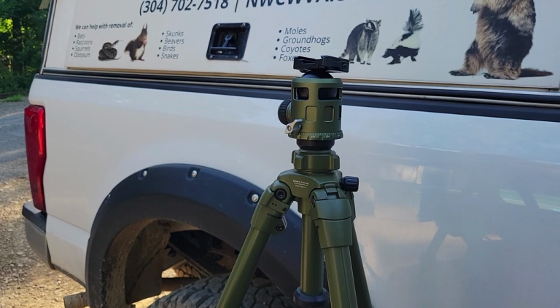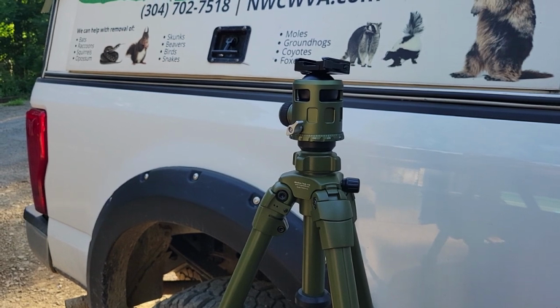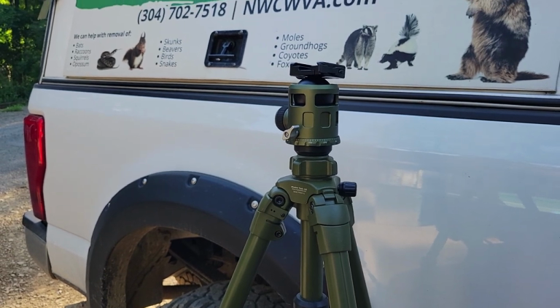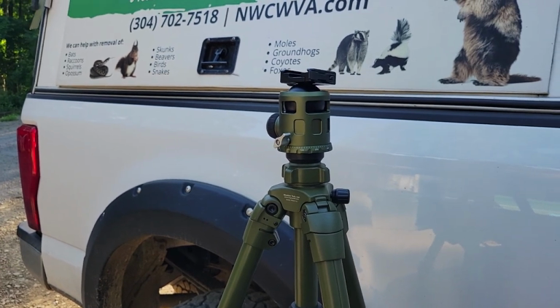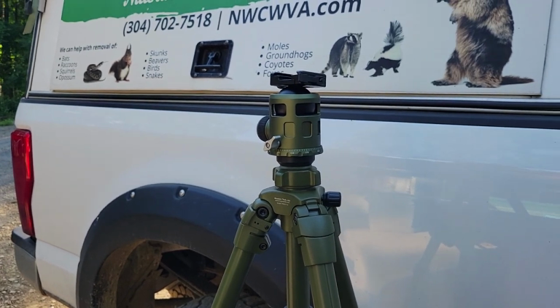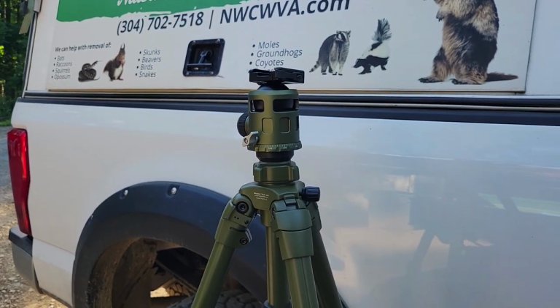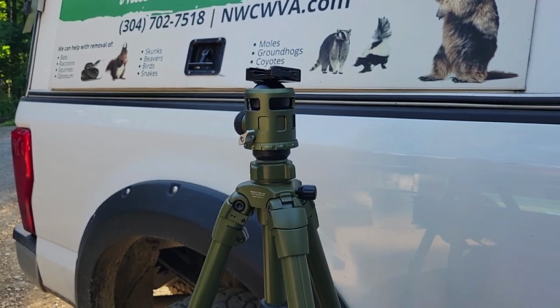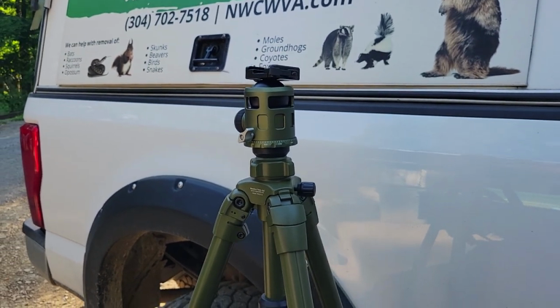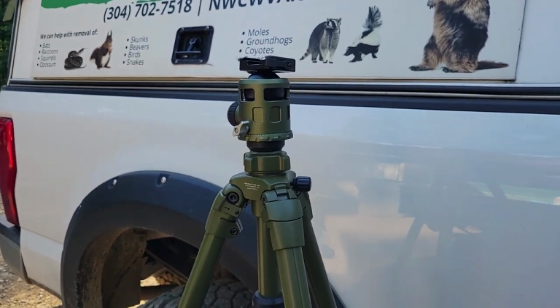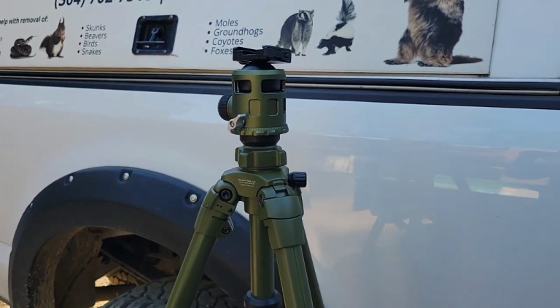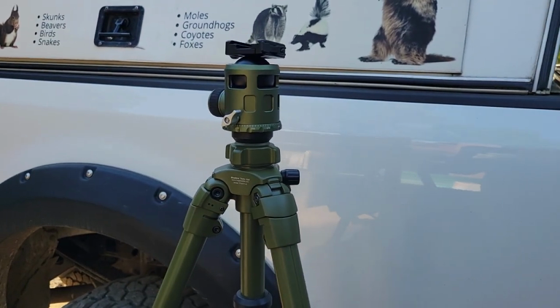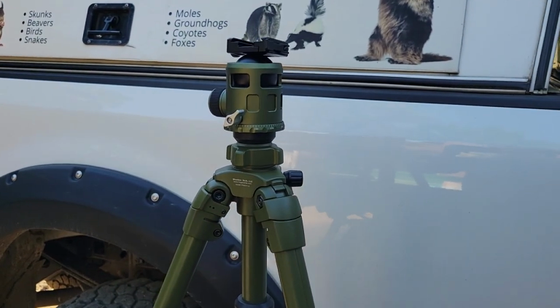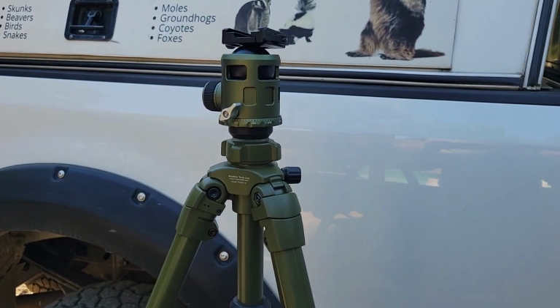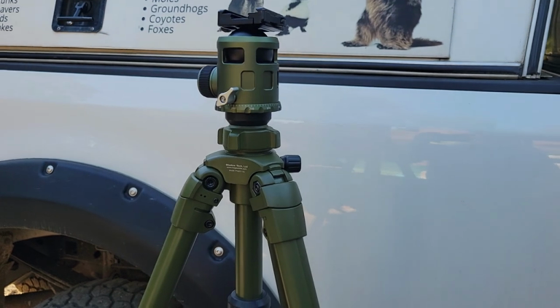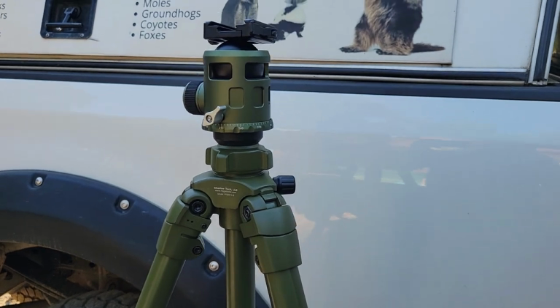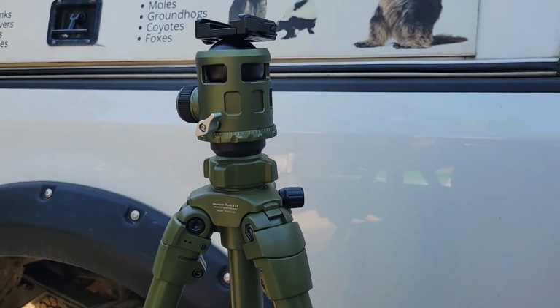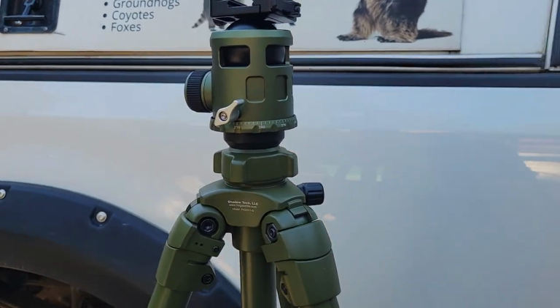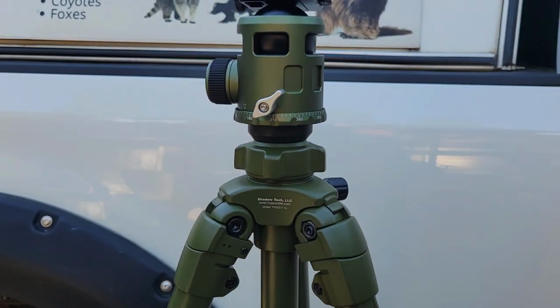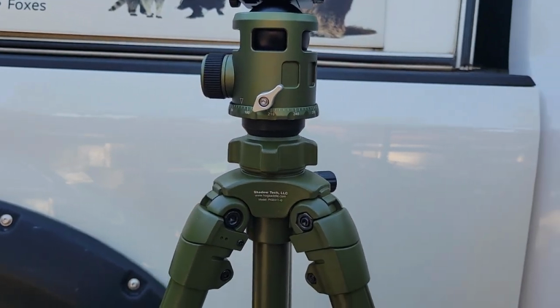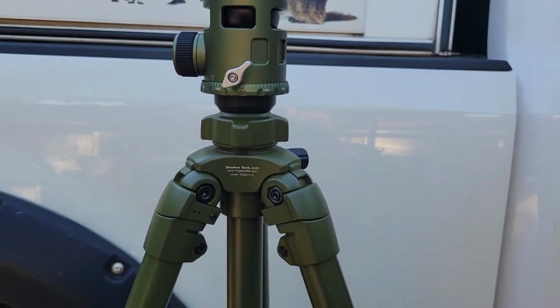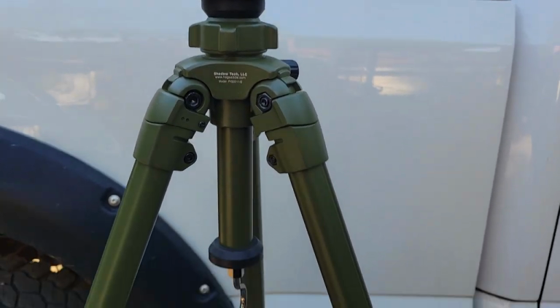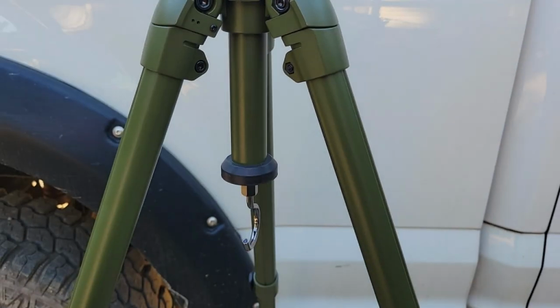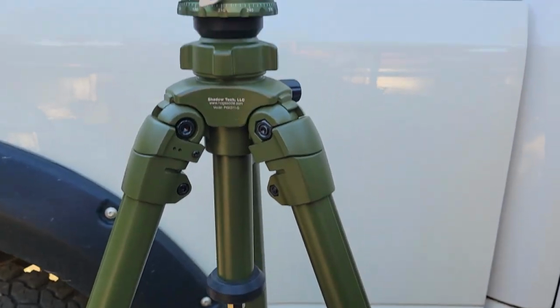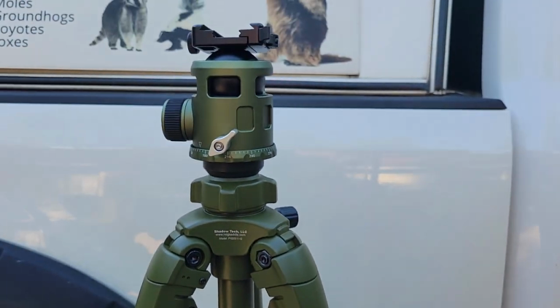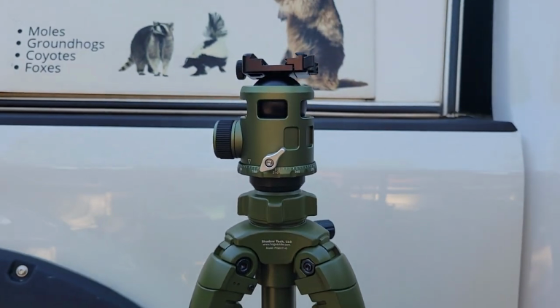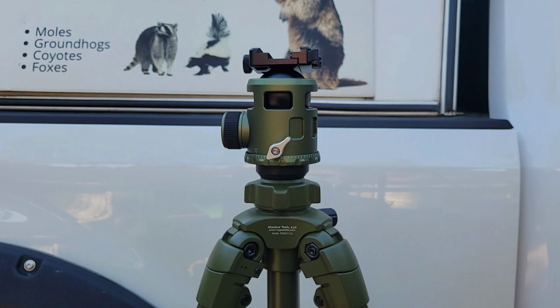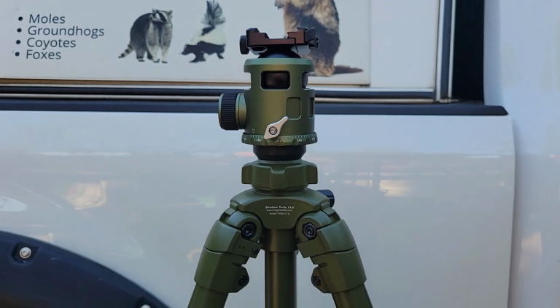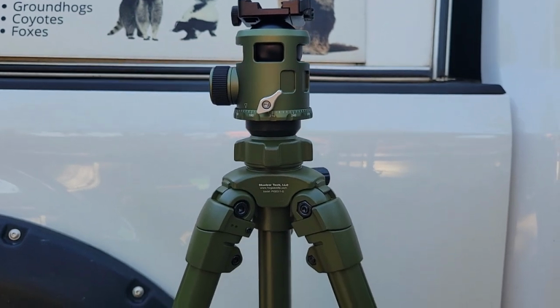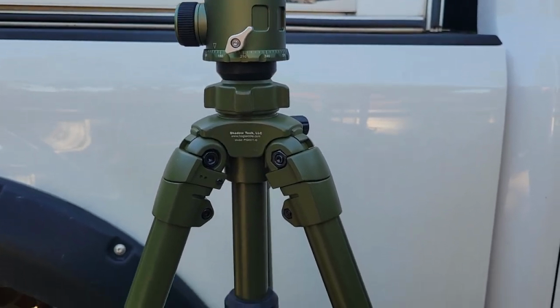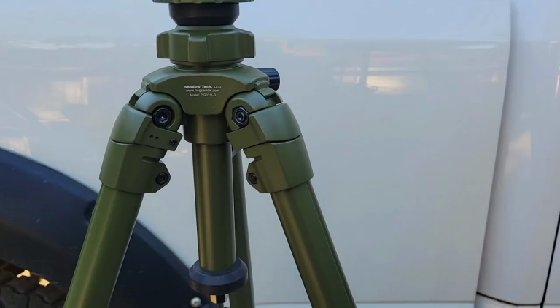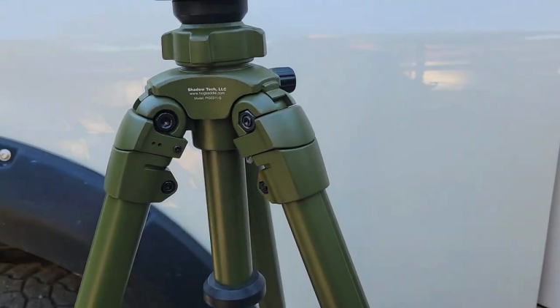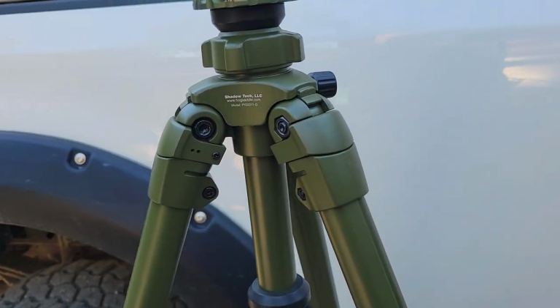Hey folks, this is JW from Stevens Family Outdoors, and tonight on my coyote hunt I'm going to be using this new tripod I got from foxoptic.com.